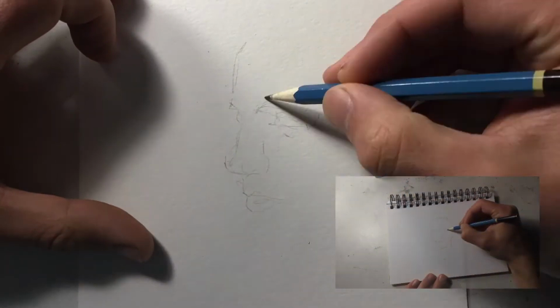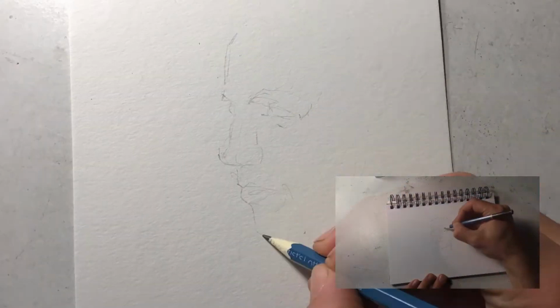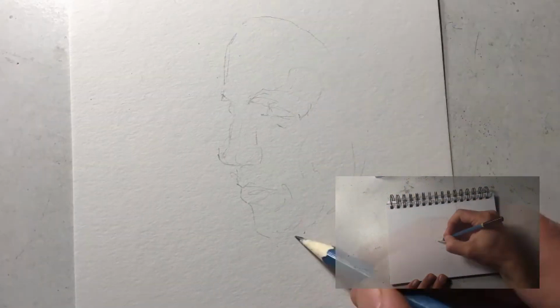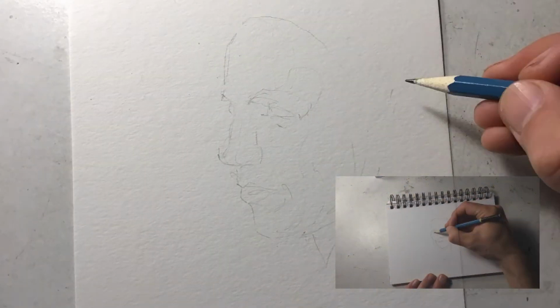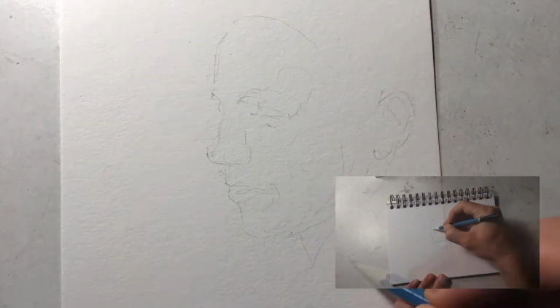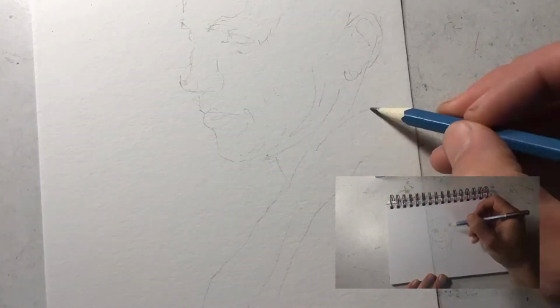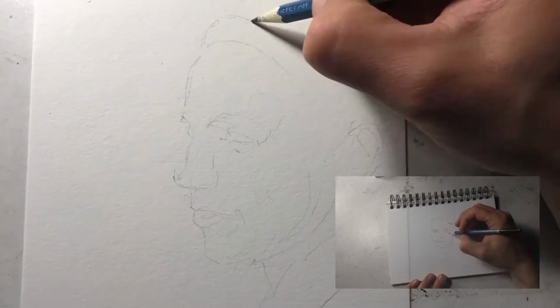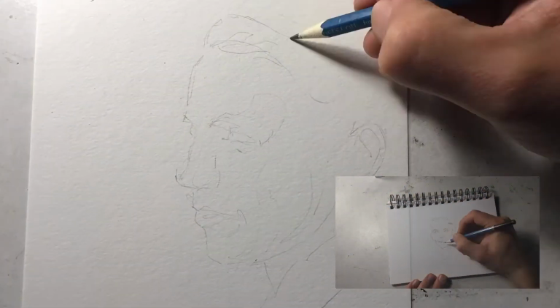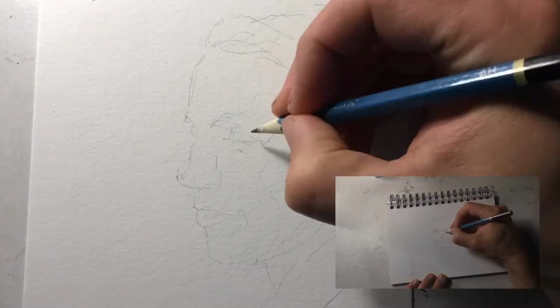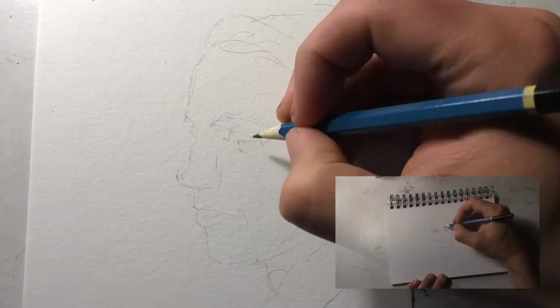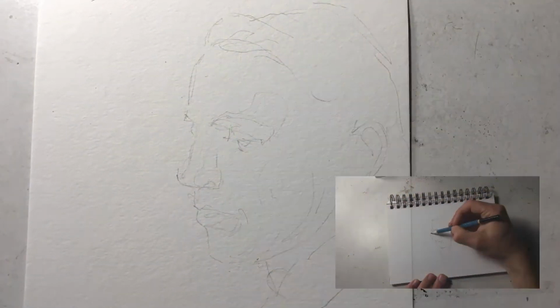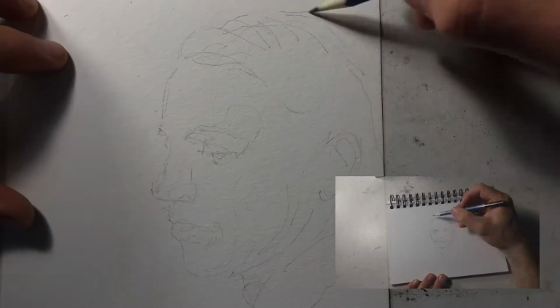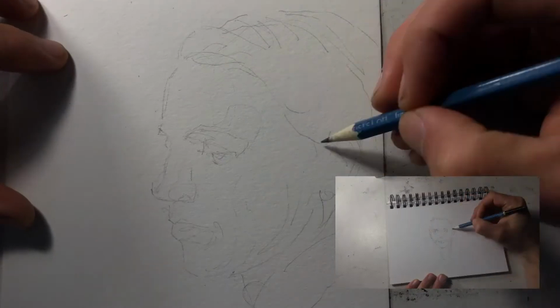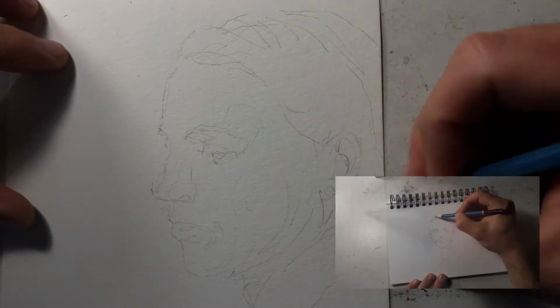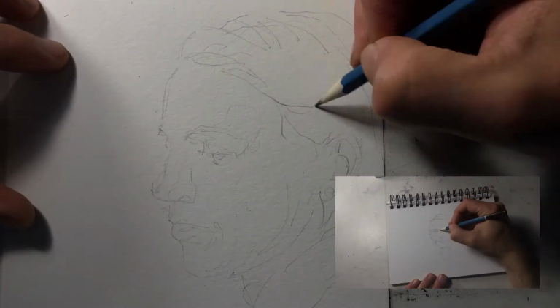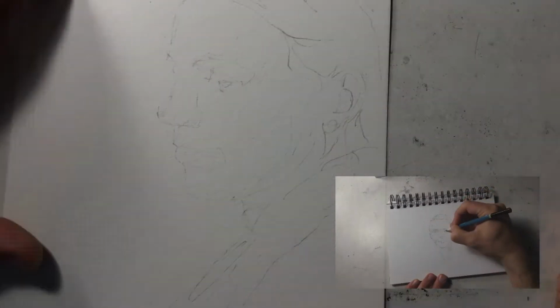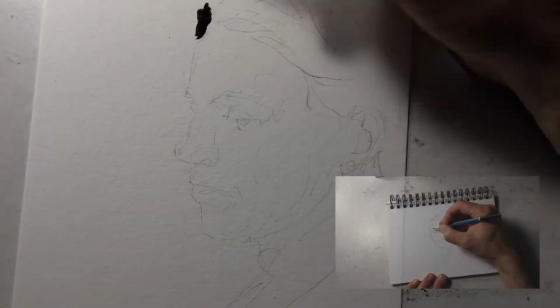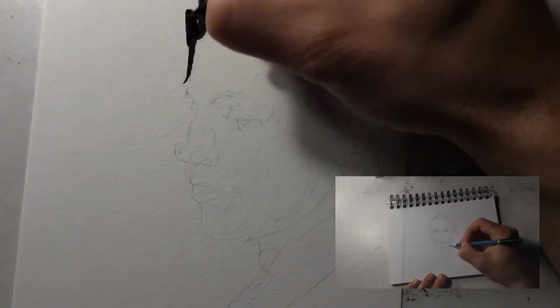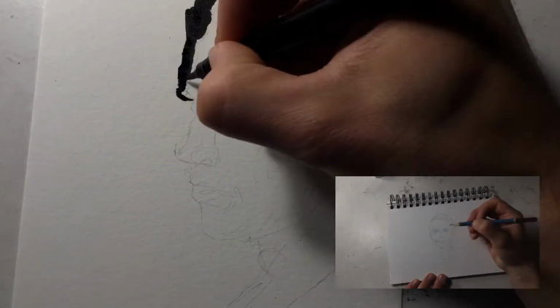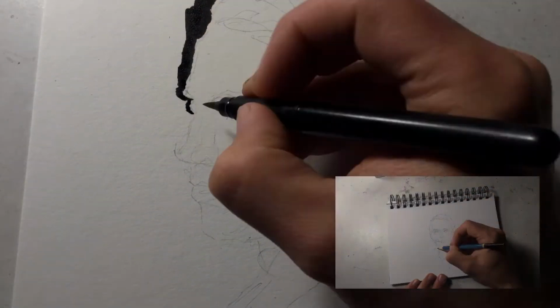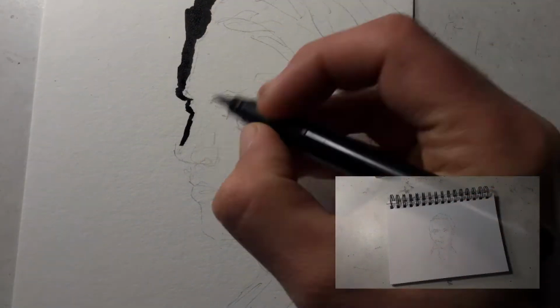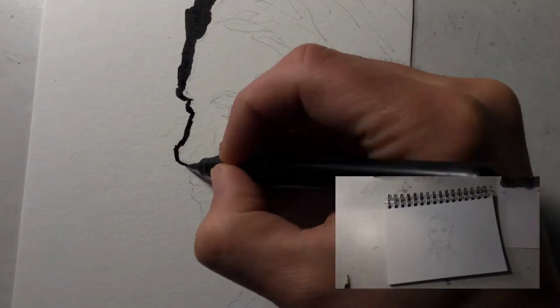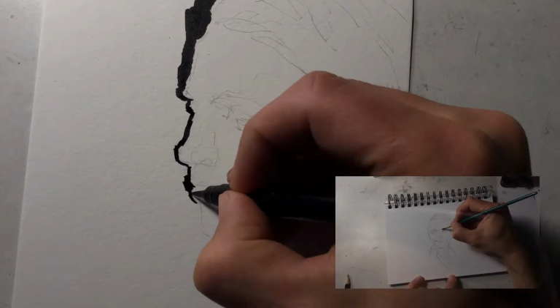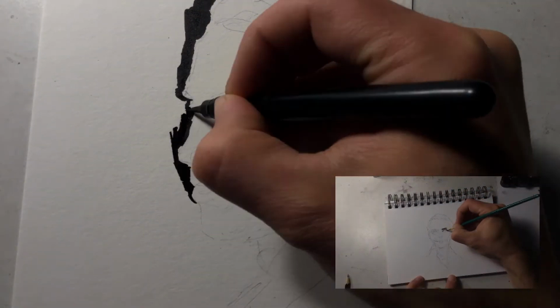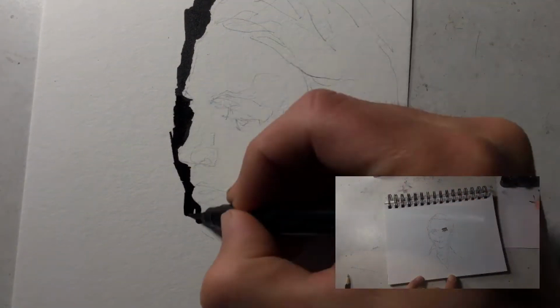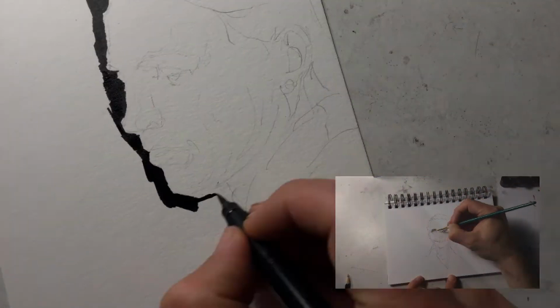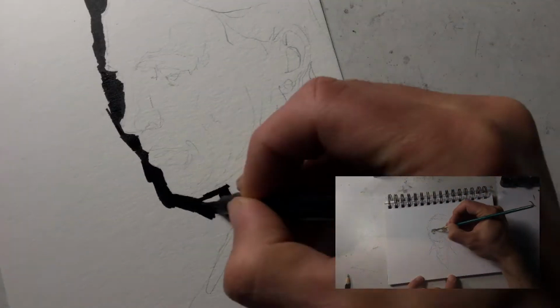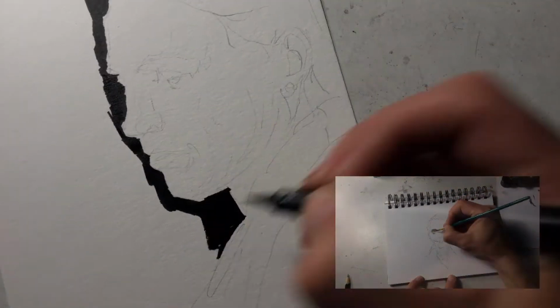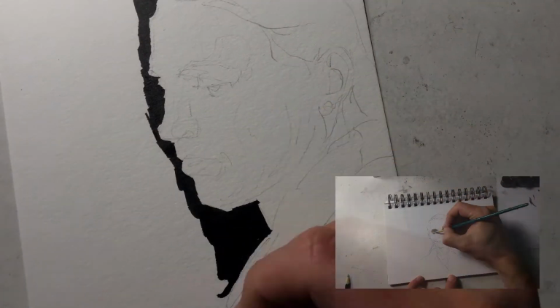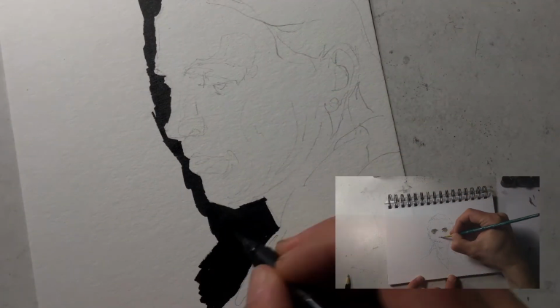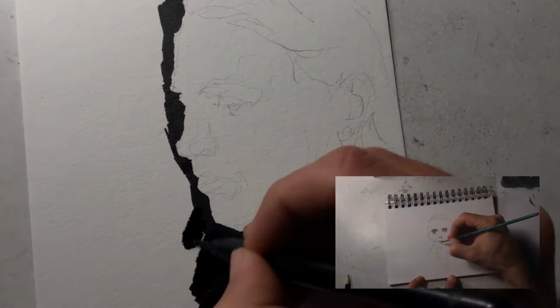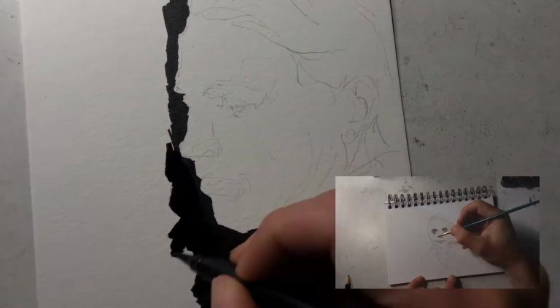For this month's video, I am sharing two small sketches, but both are portraits of Rachel Denhollander, as requested by my video patron.